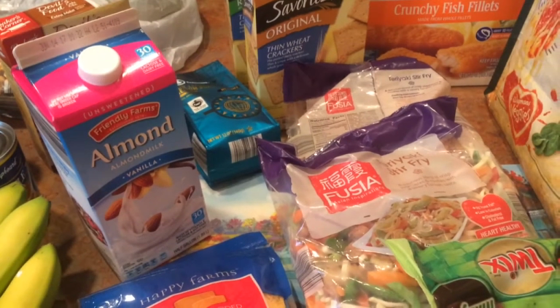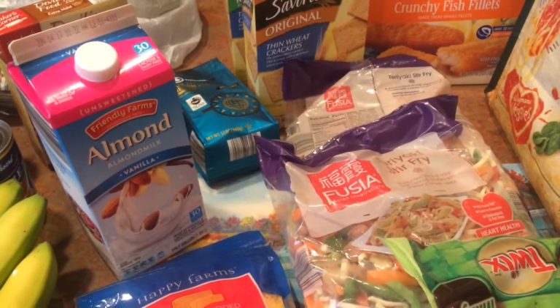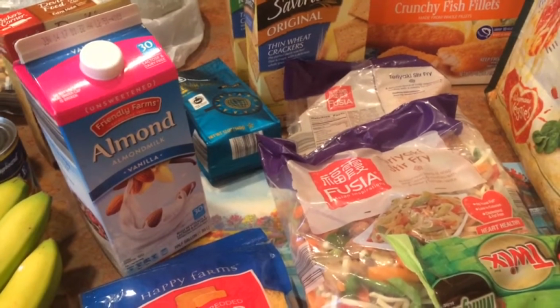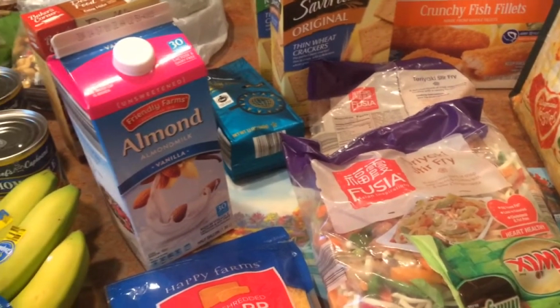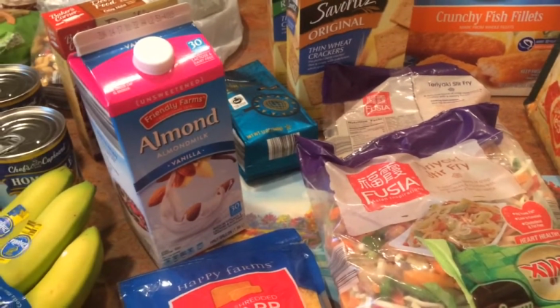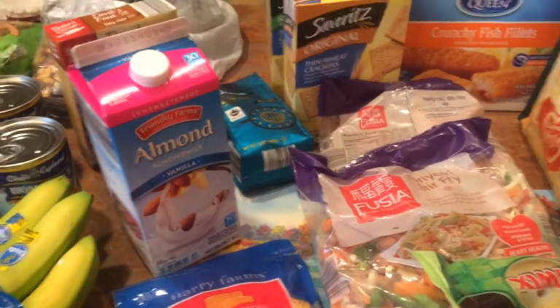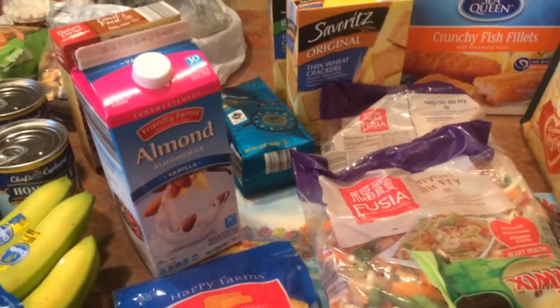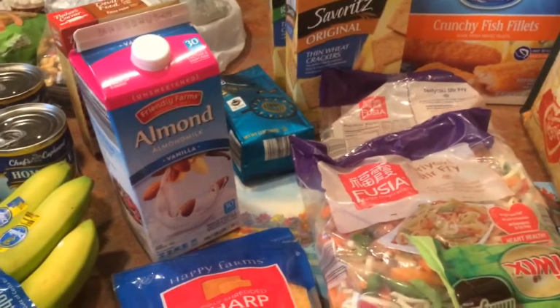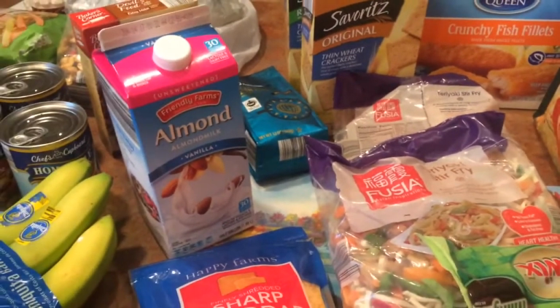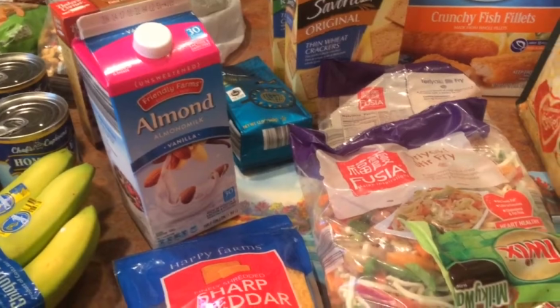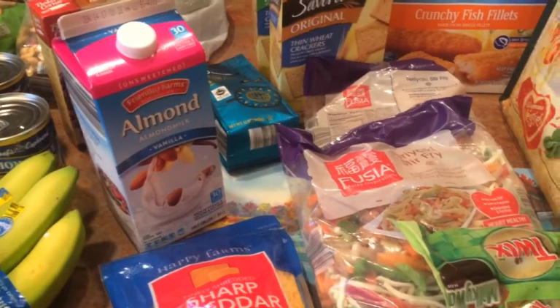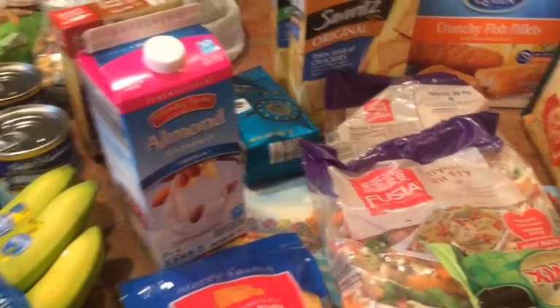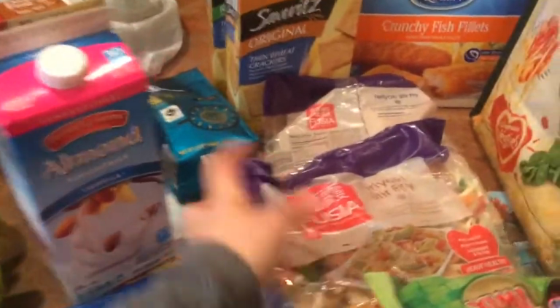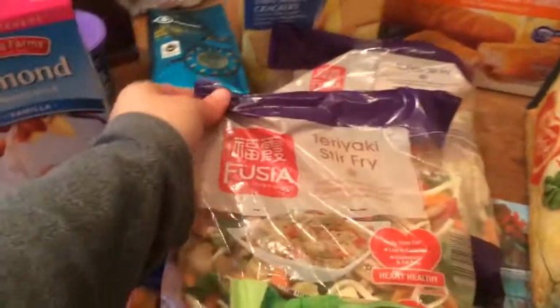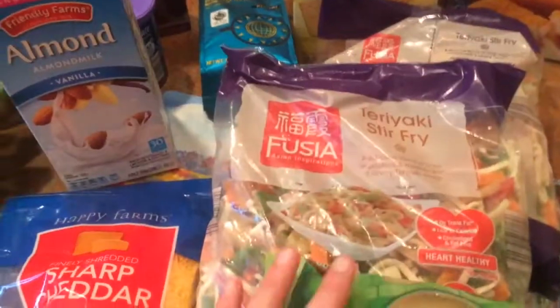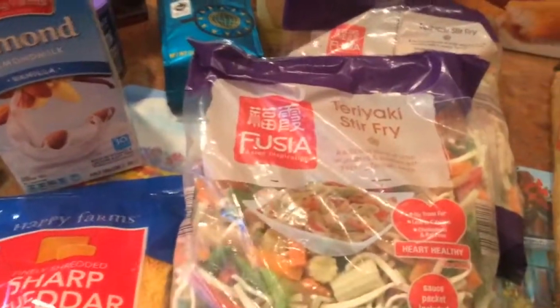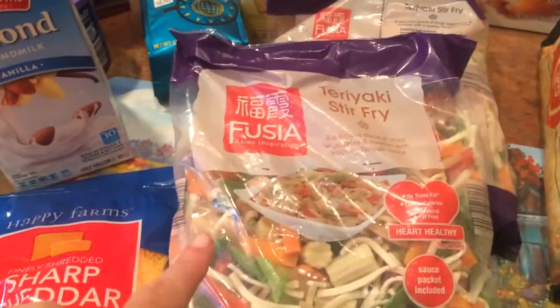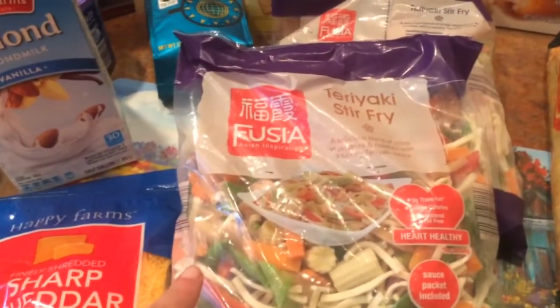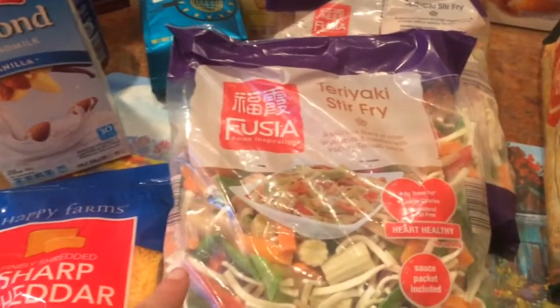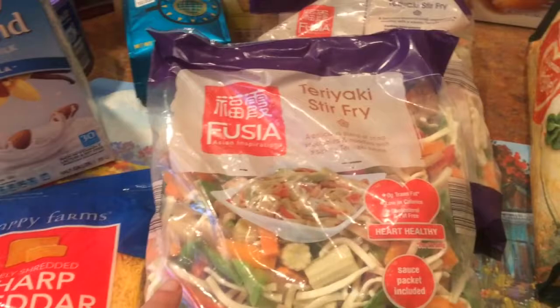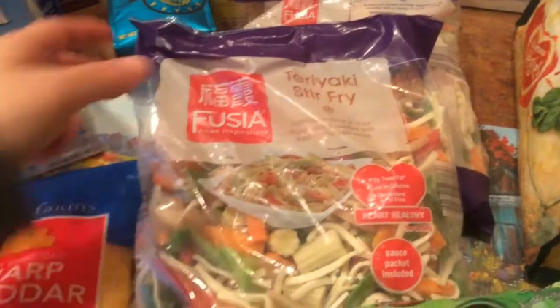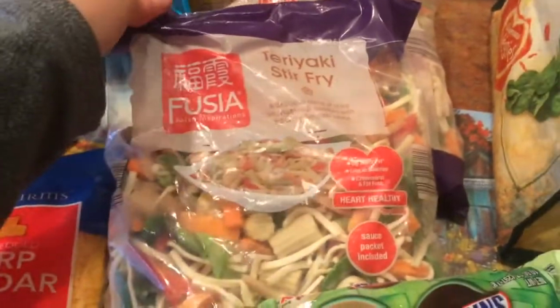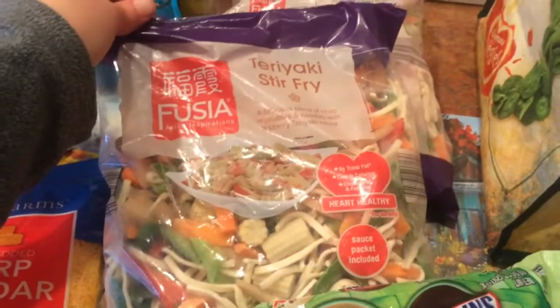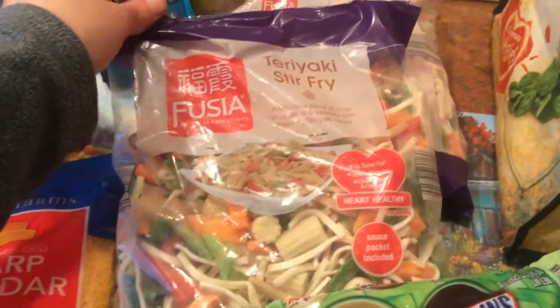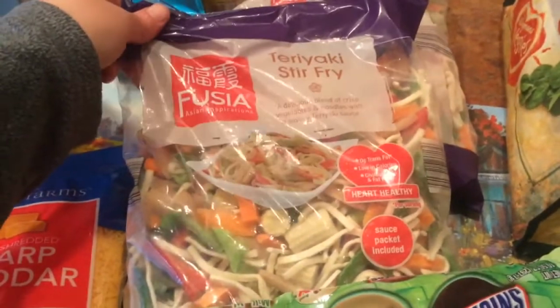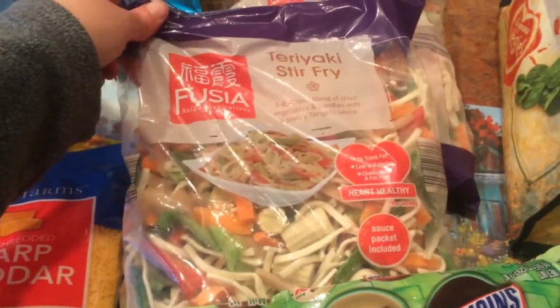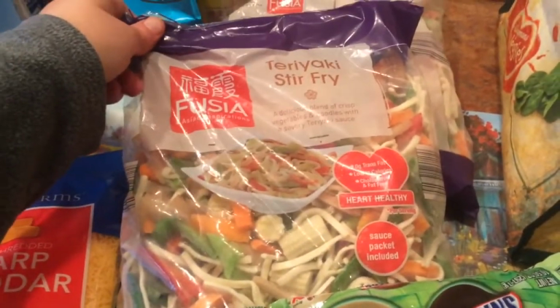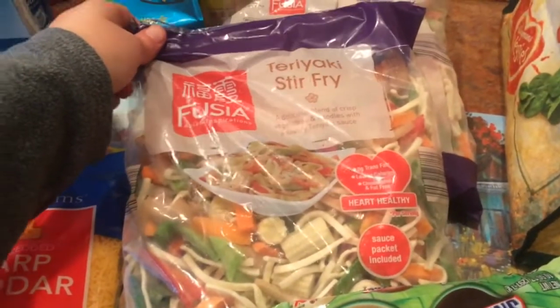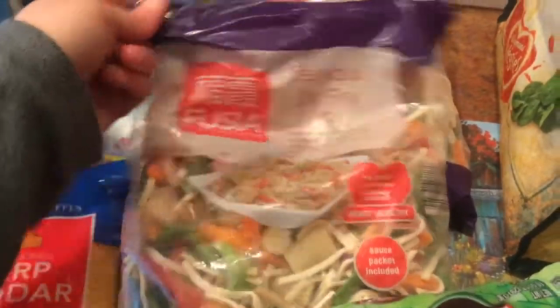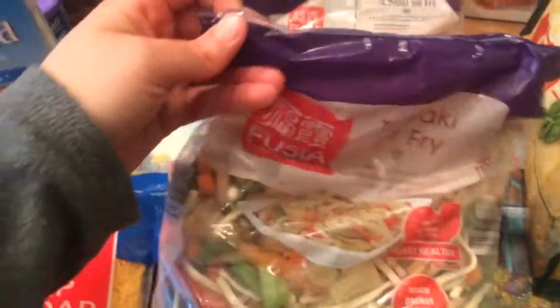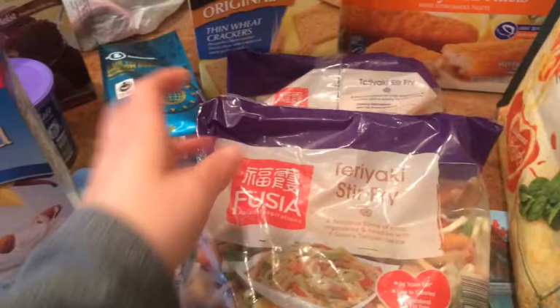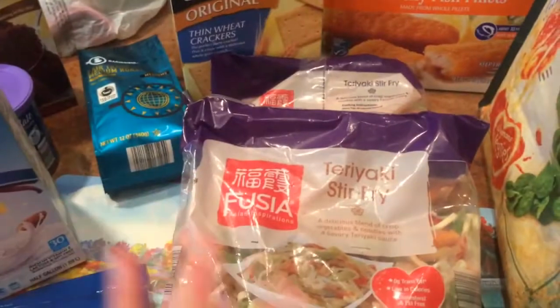Hello, this is a very quick Aldi shopping haul, so let me get to it and show you what I bought. I'll start with my frozen items. I got two teriyaki stir-fry, $2.99 each. These always make a really great meal and they're so easy. I got two of those.